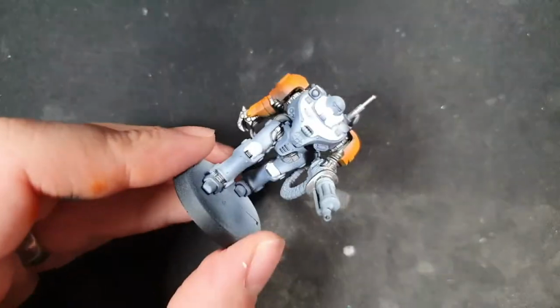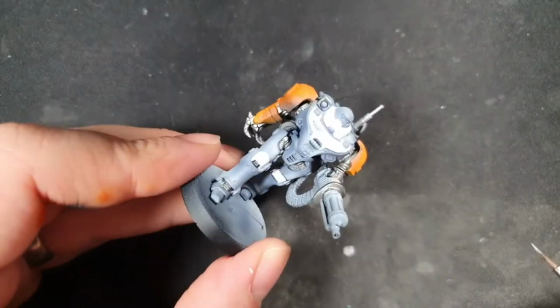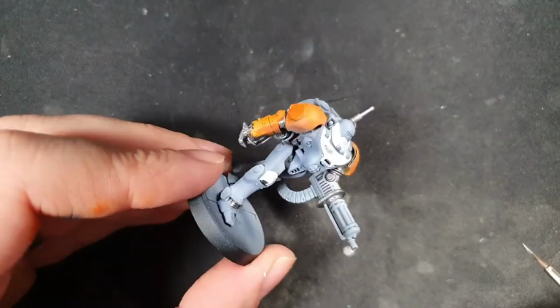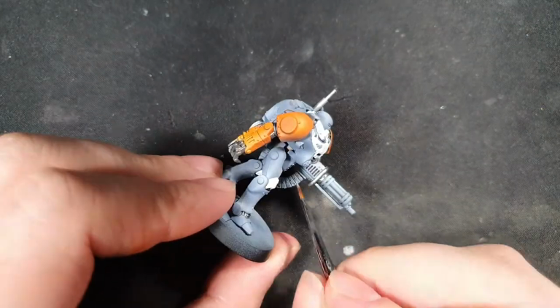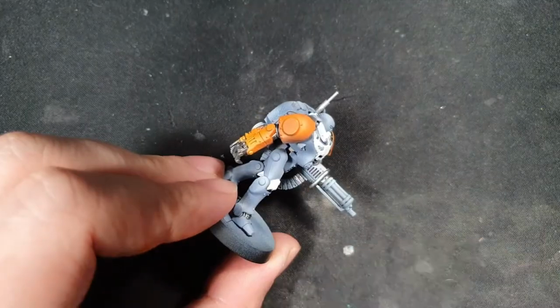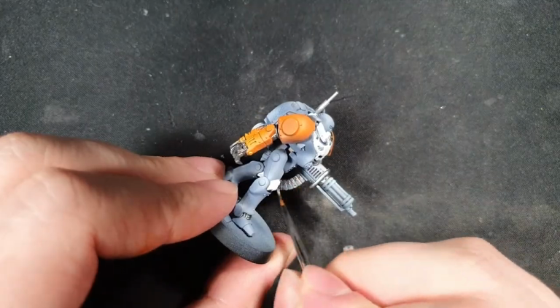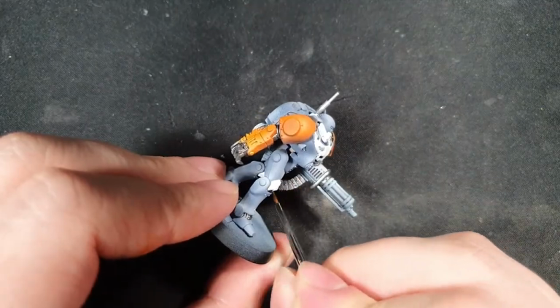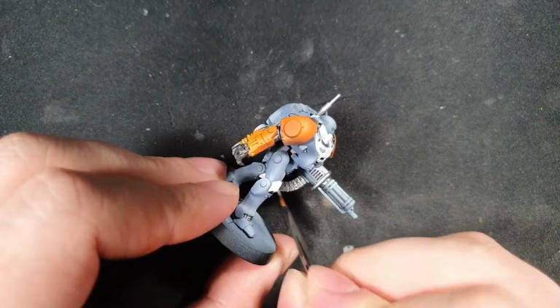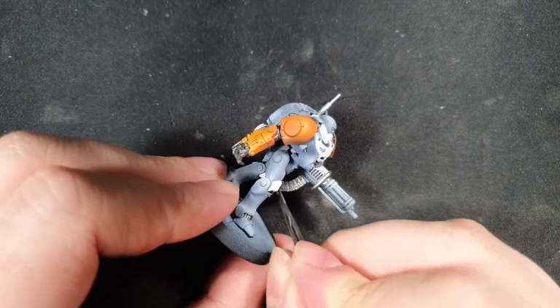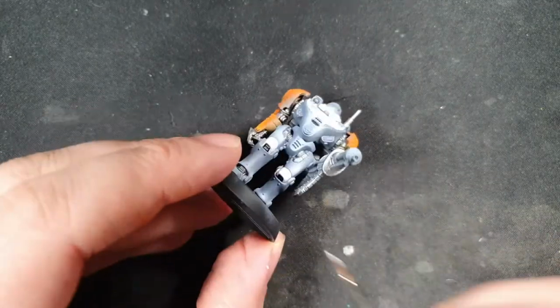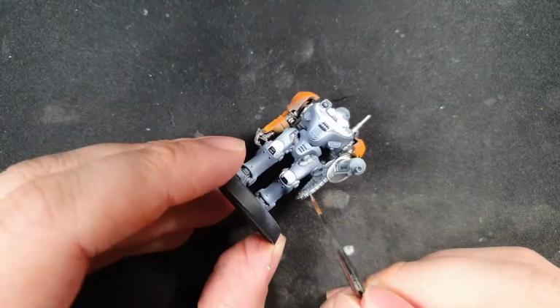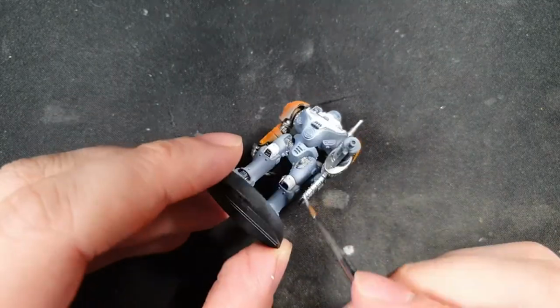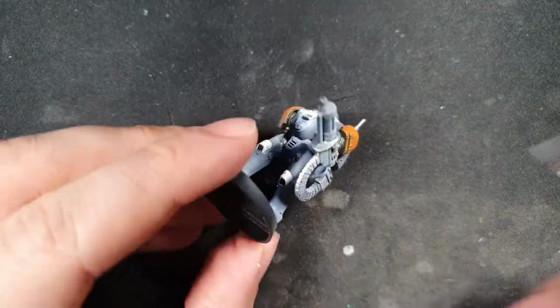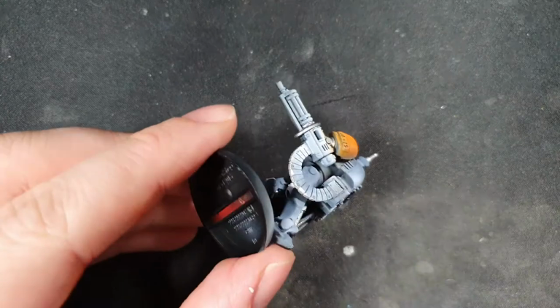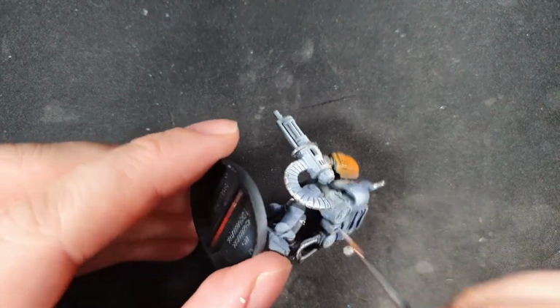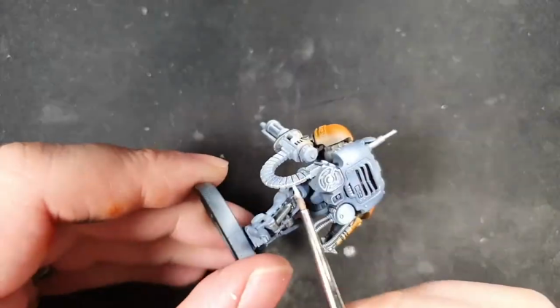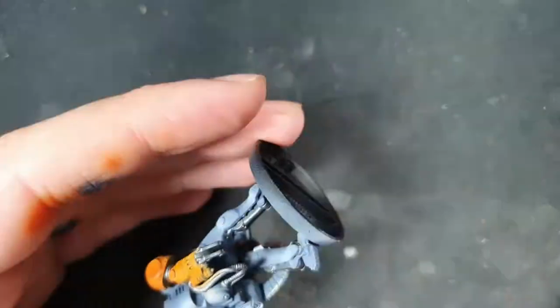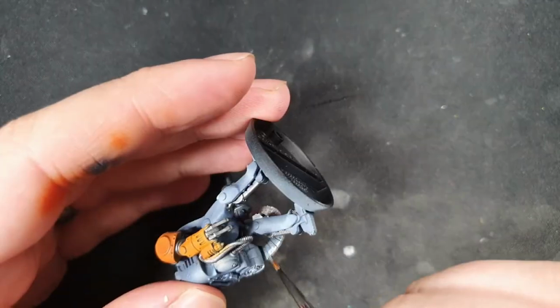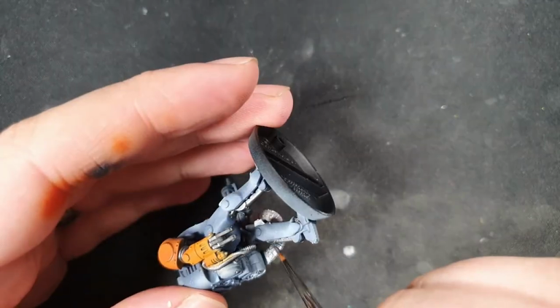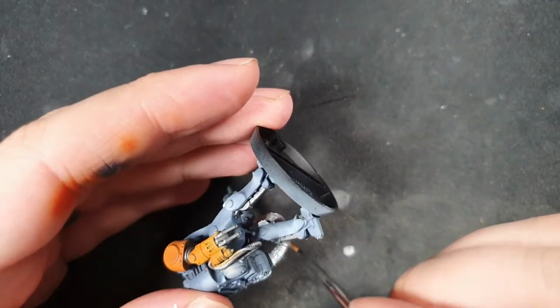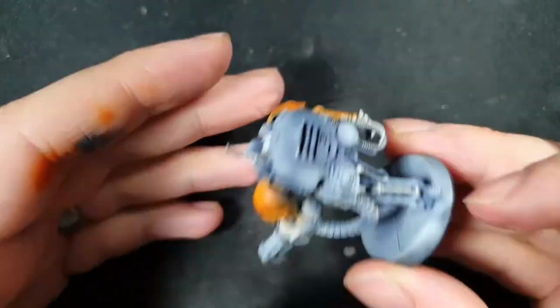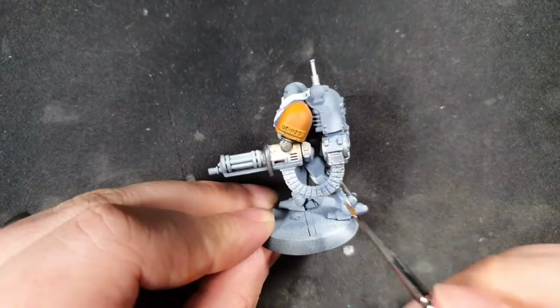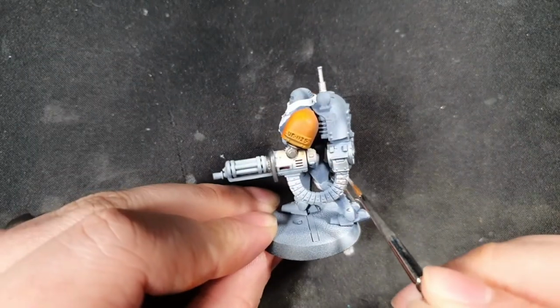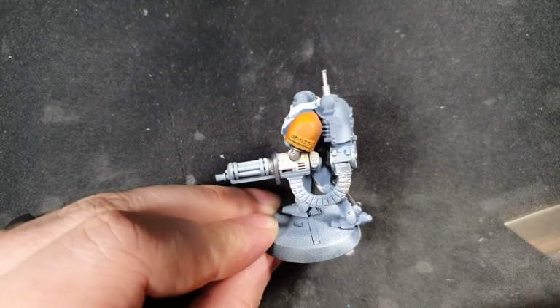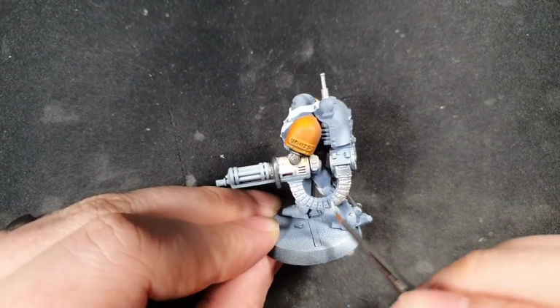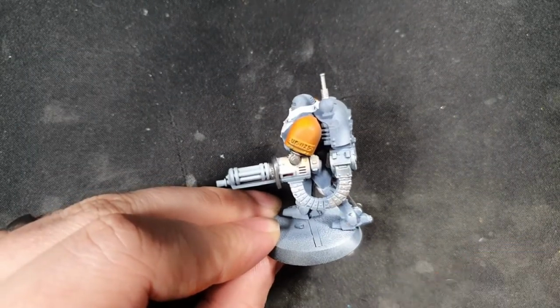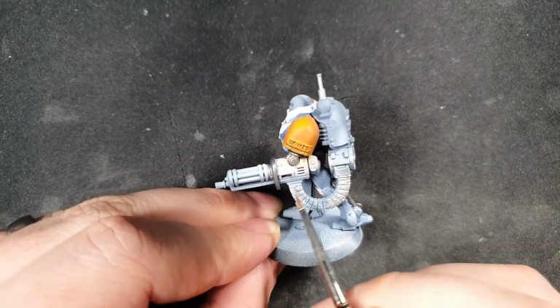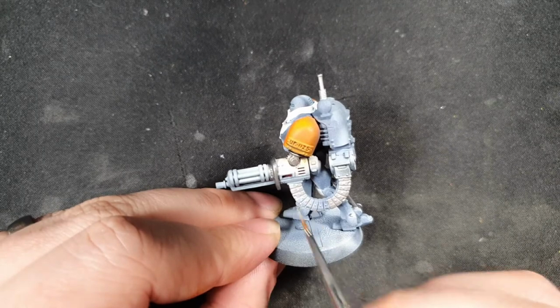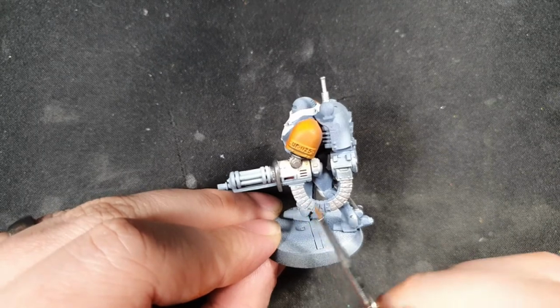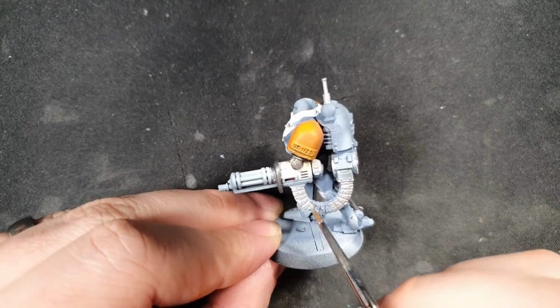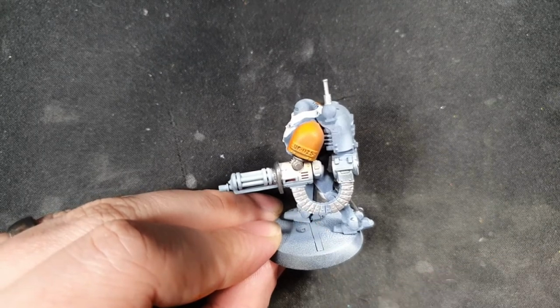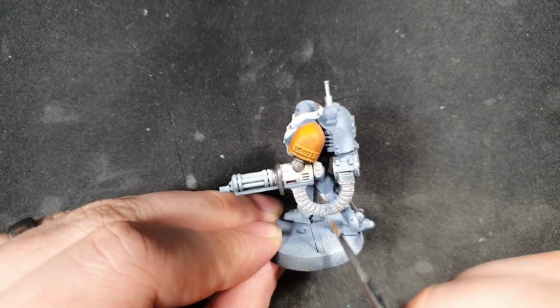Now I've moved on to silver by Vallejo where I'm just going to pick out some more of the areas on the weapon, the aerial, and a few other bits on the backpack.